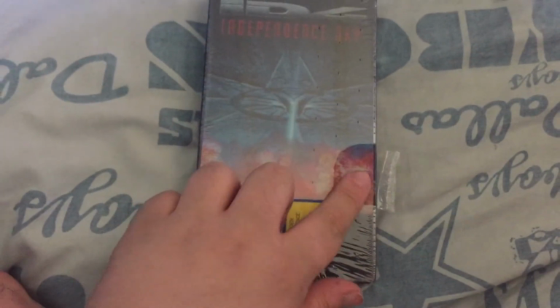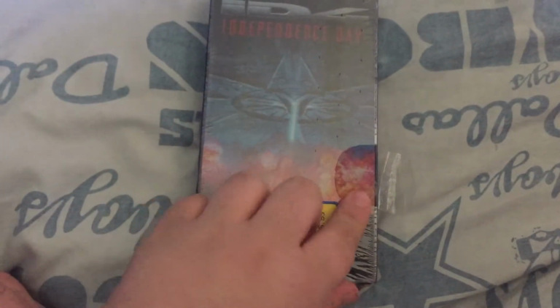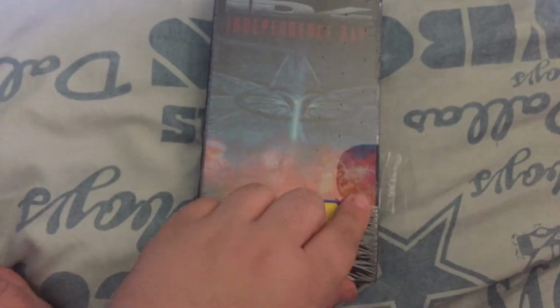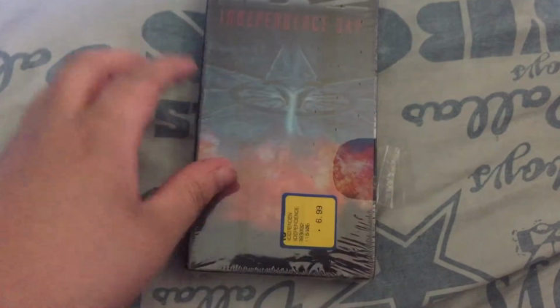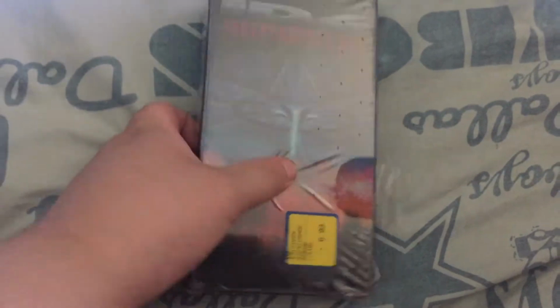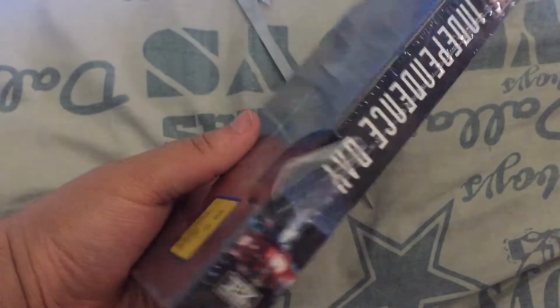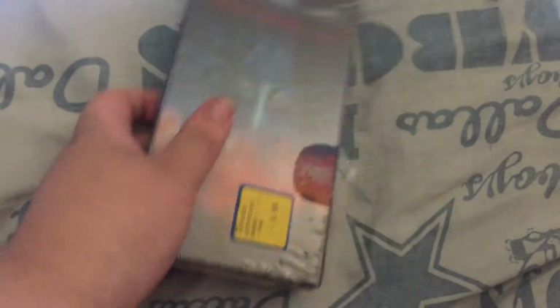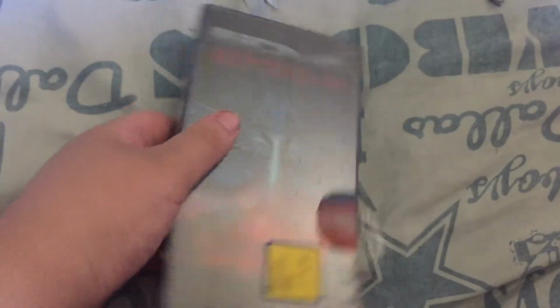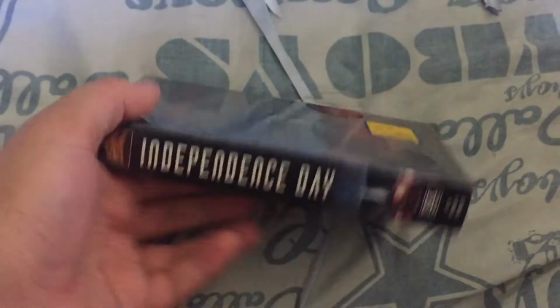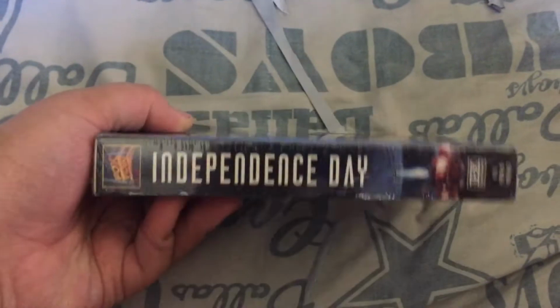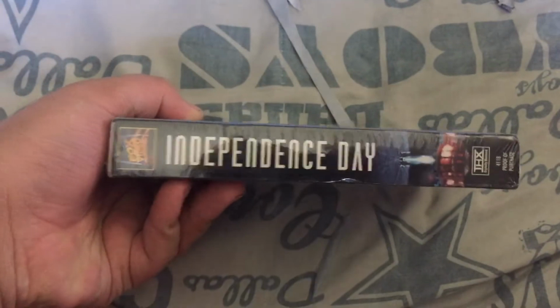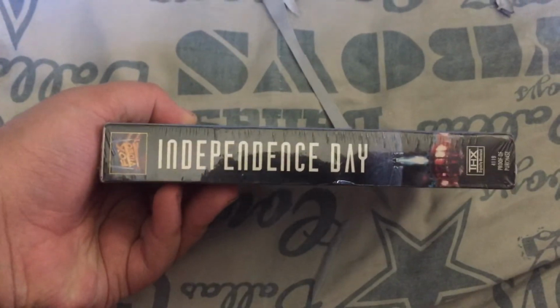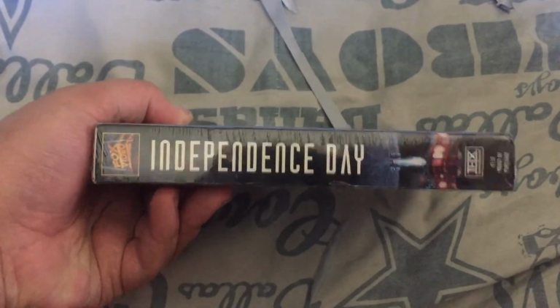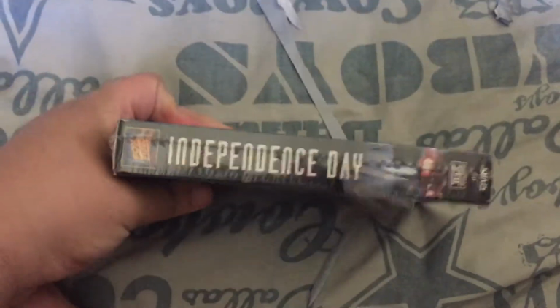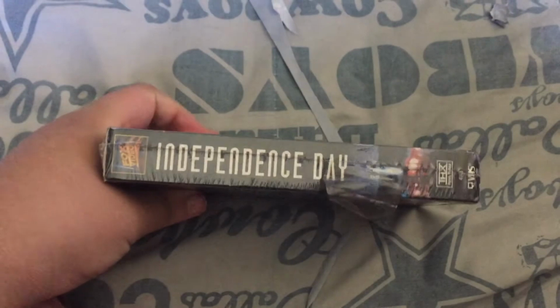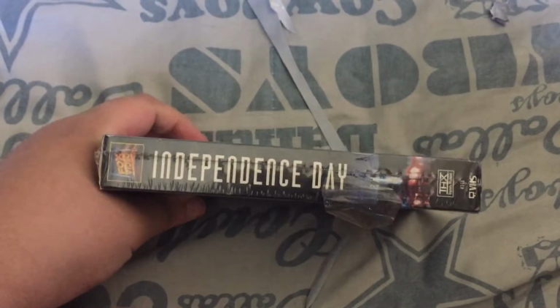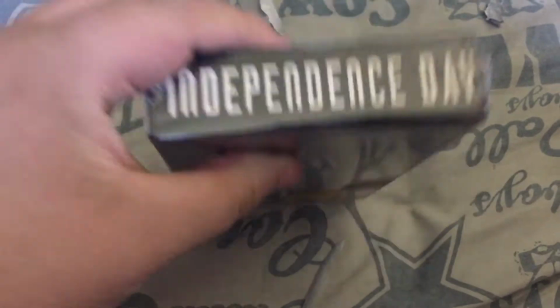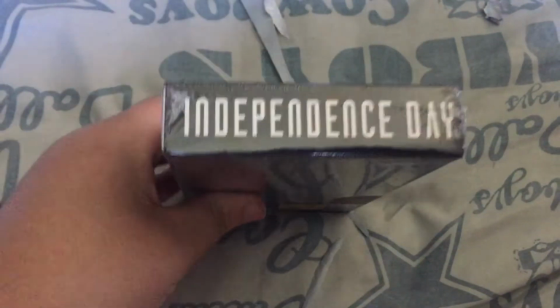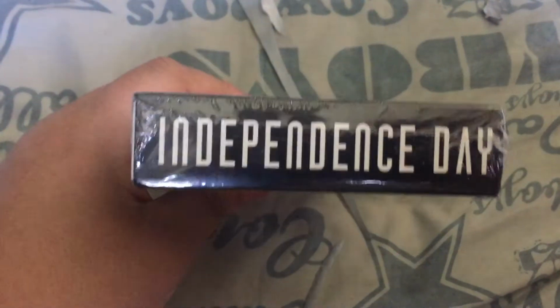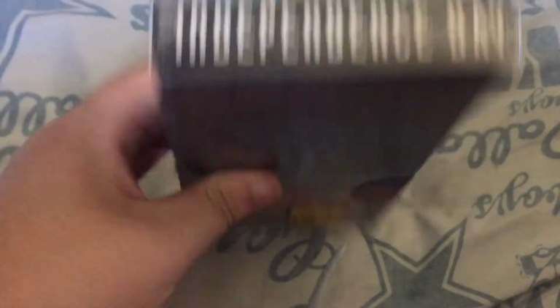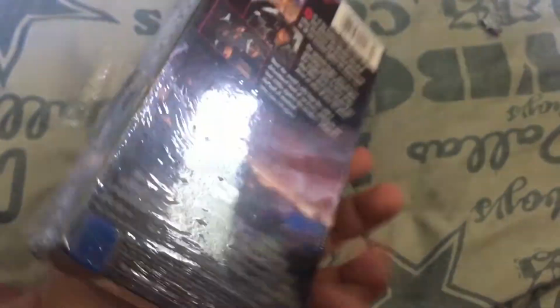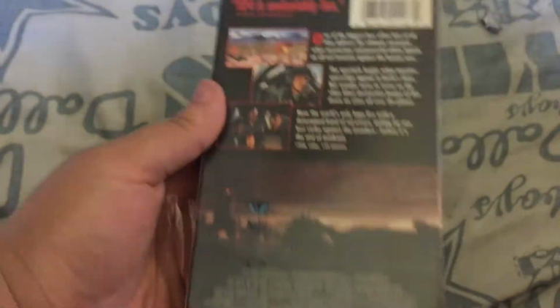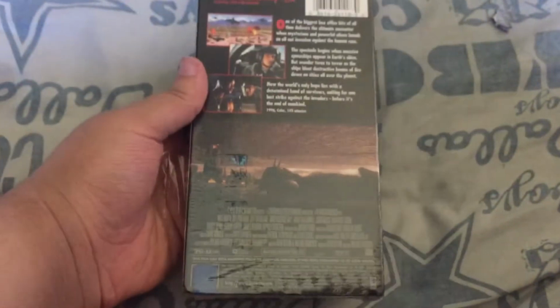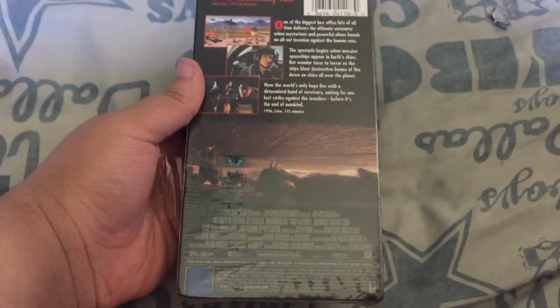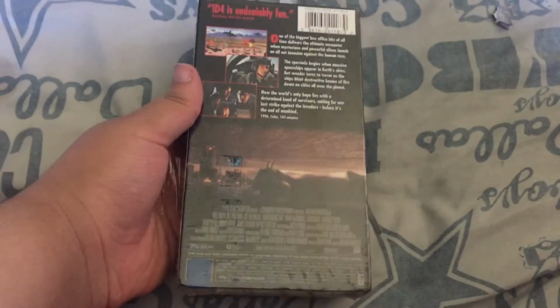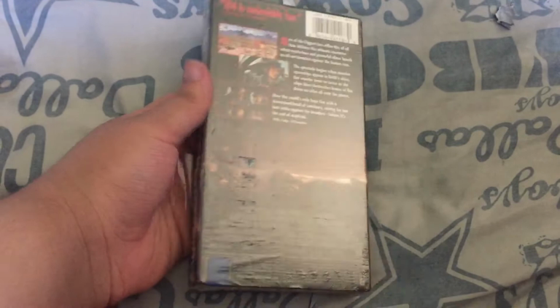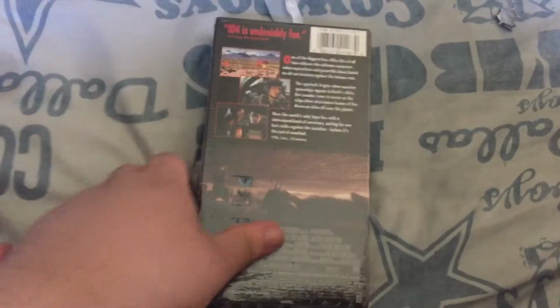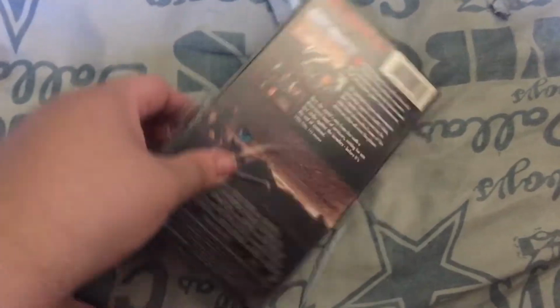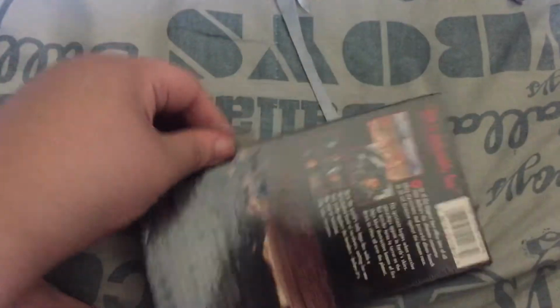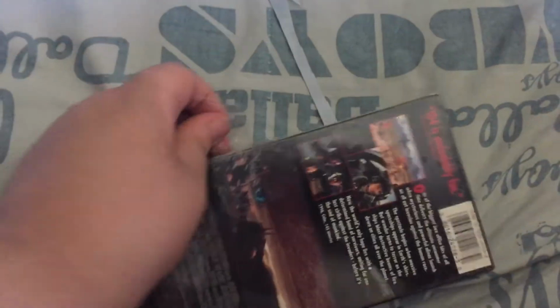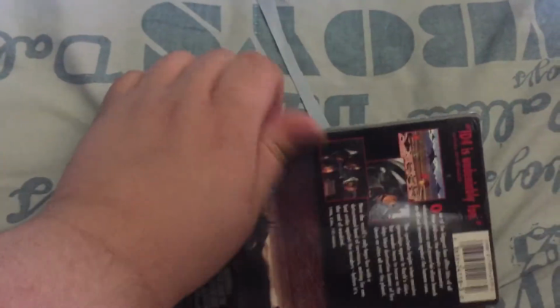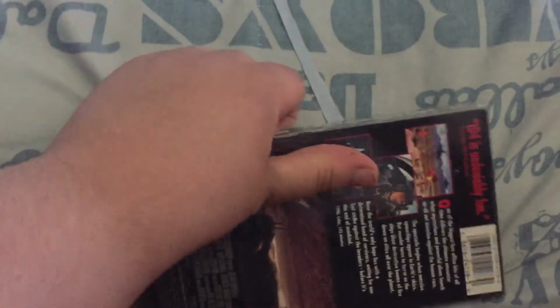The shrink wrap has a hole in it, but that's alright. It's starting to rip, which I'm about to — I've ripped the rest of this shrink wrap off of it. Time for the unboxing of this.